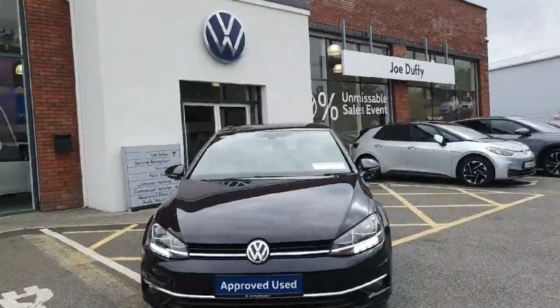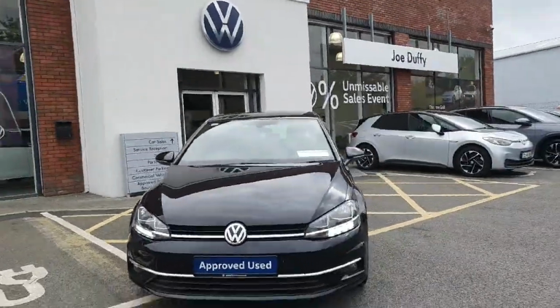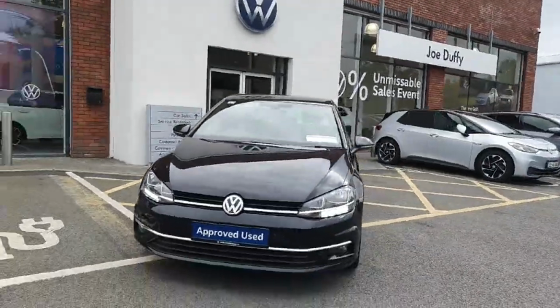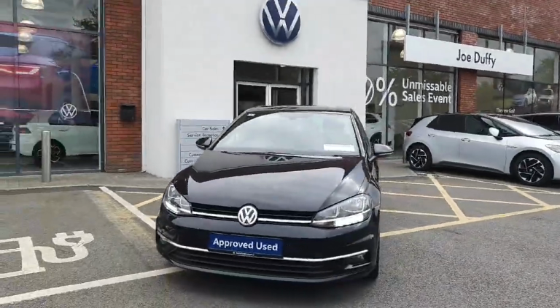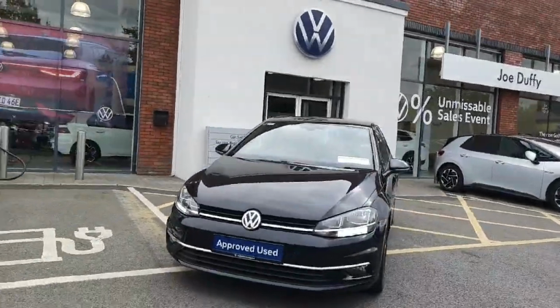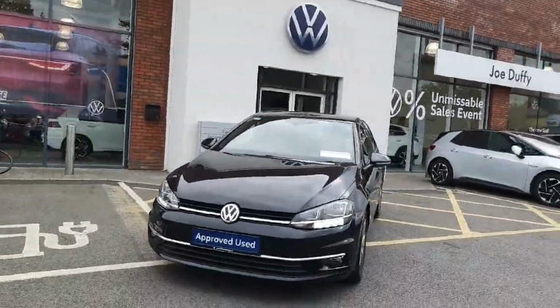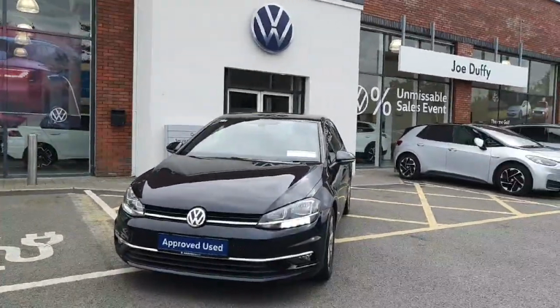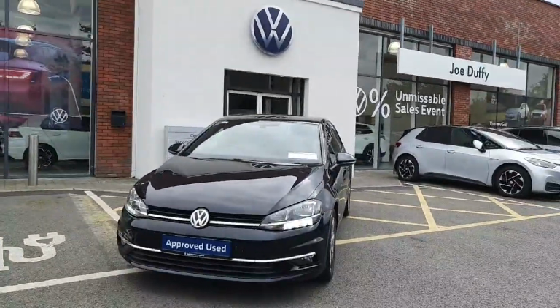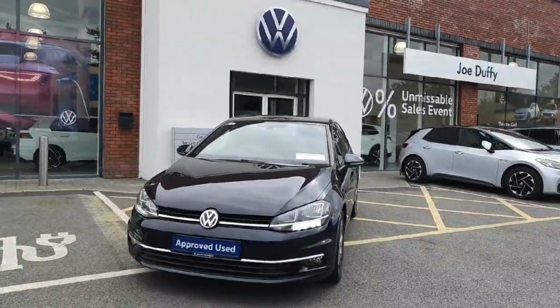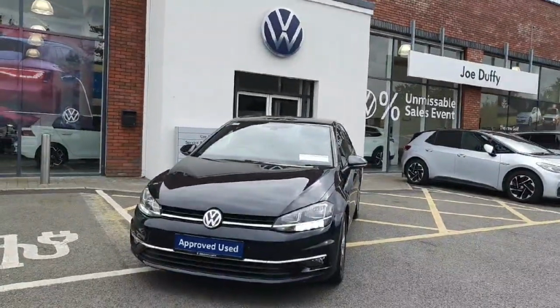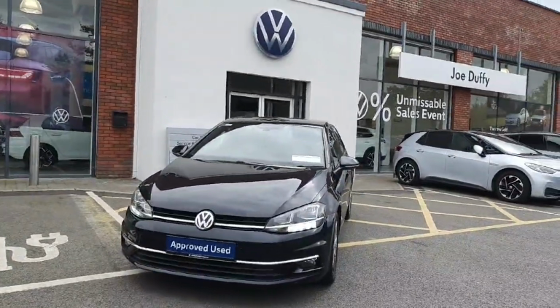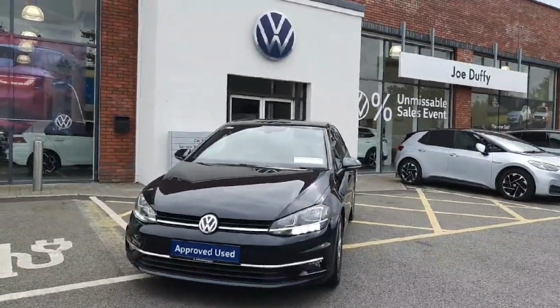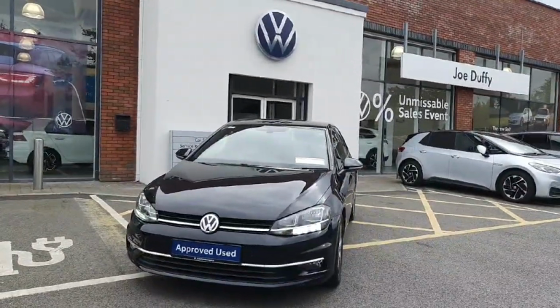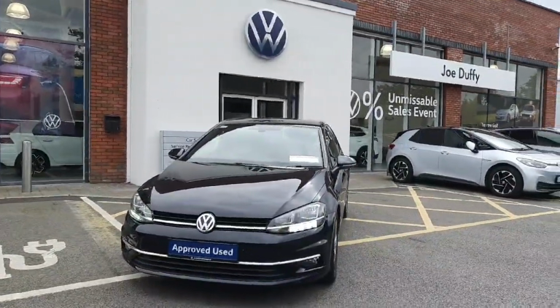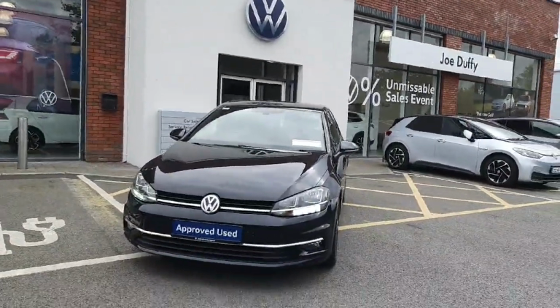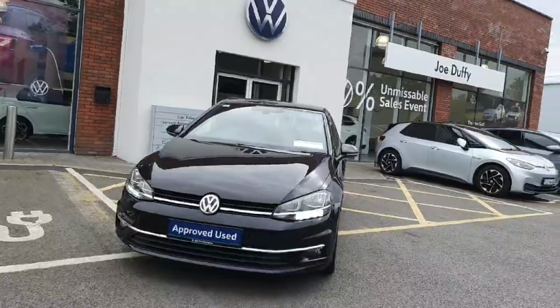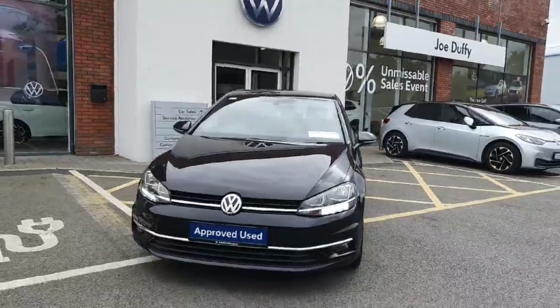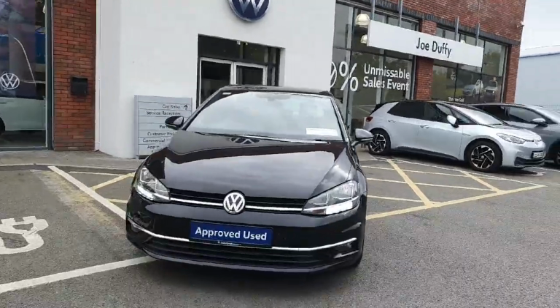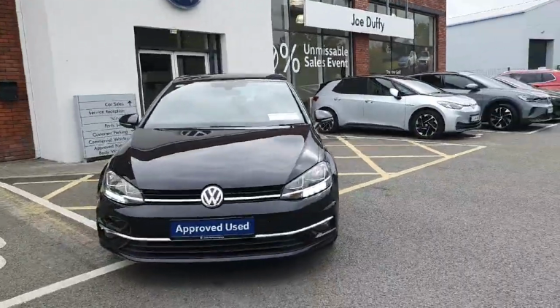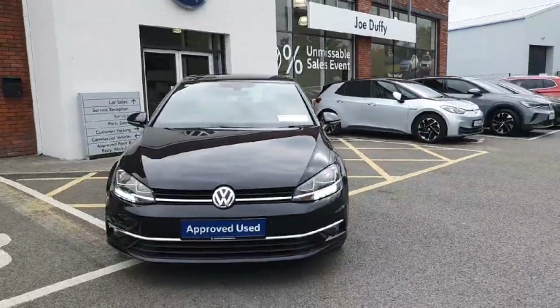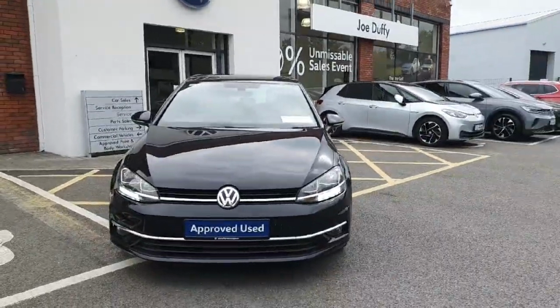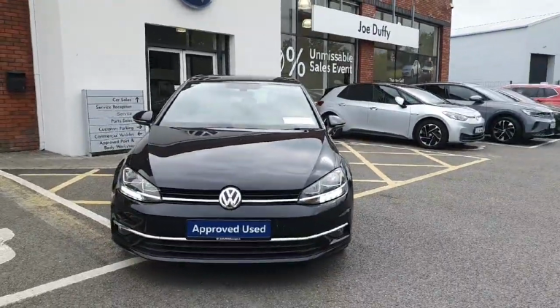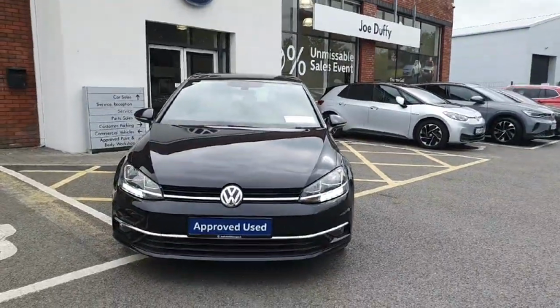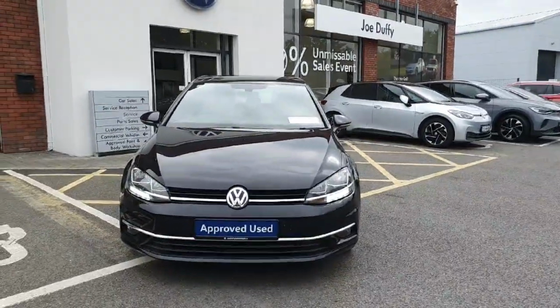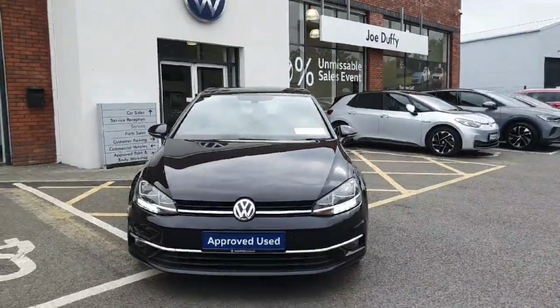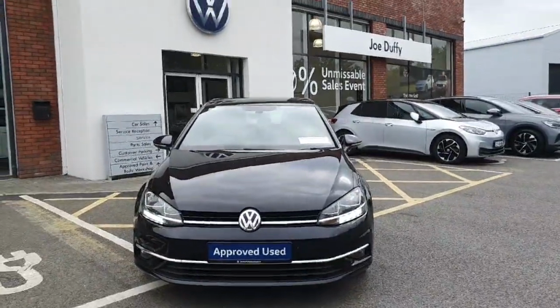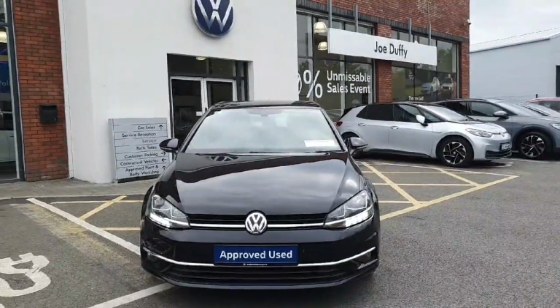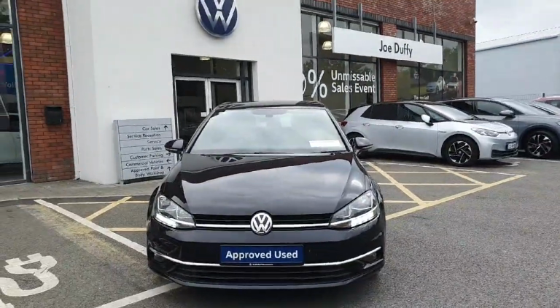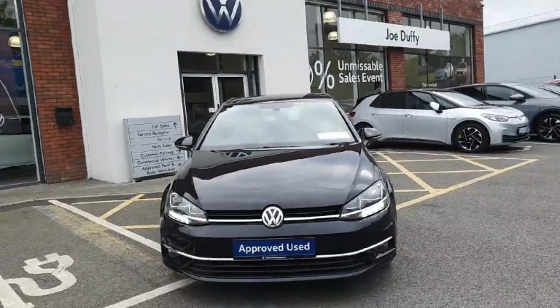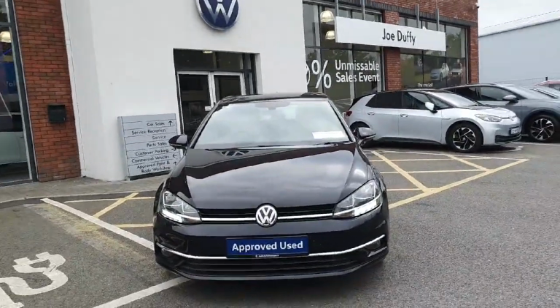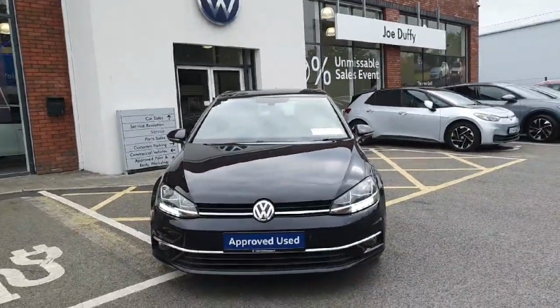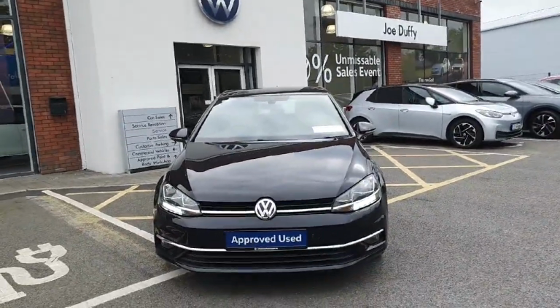Finance can be arranged here on site so you can drive this car away today, and a part exchange is not only welcome, it is positively encouraged. Feel free to give us a call — this car won't last long.